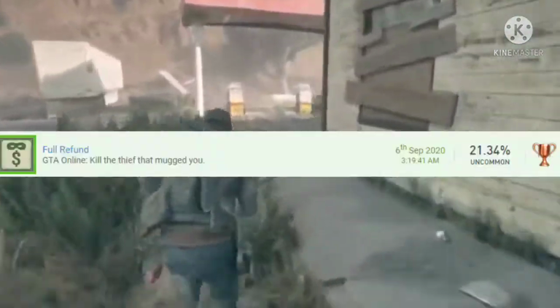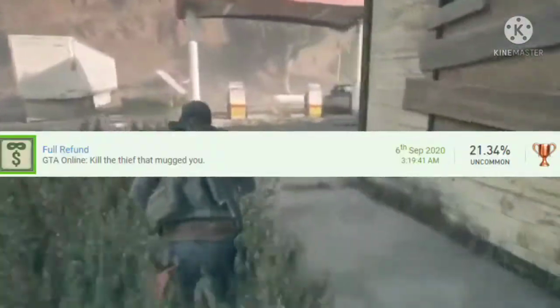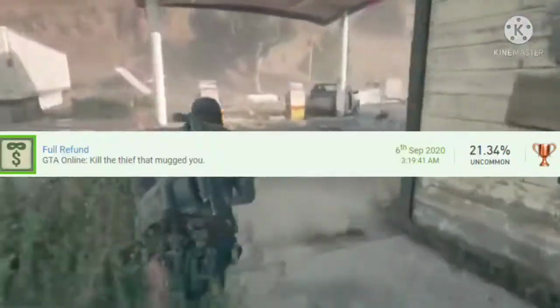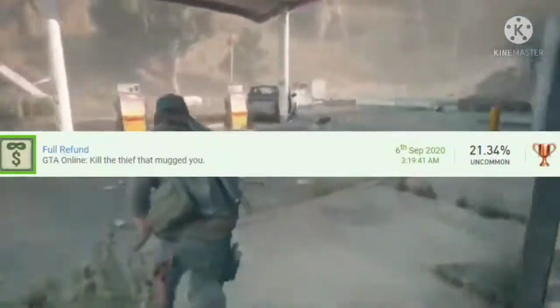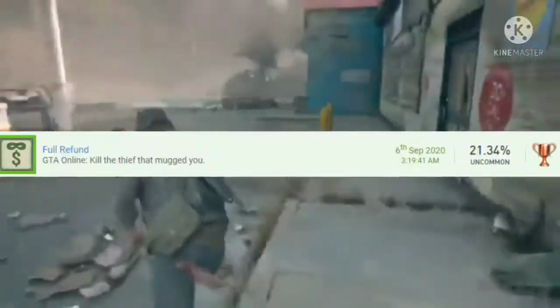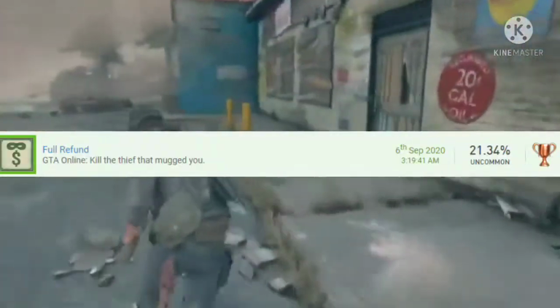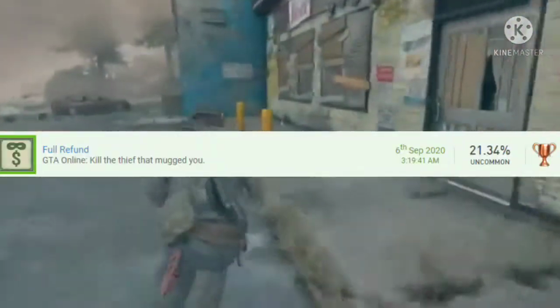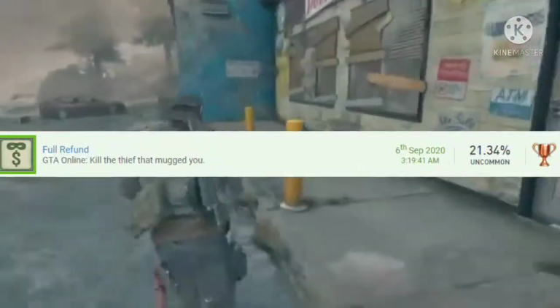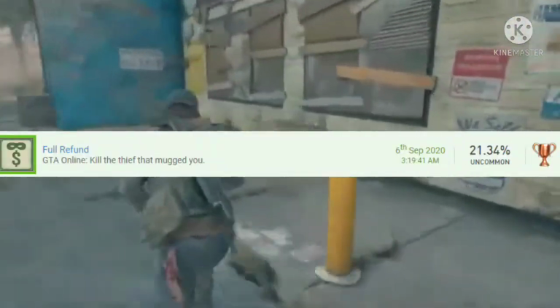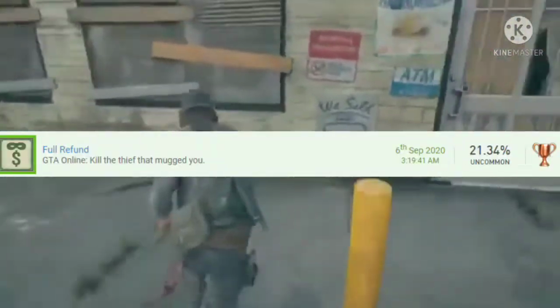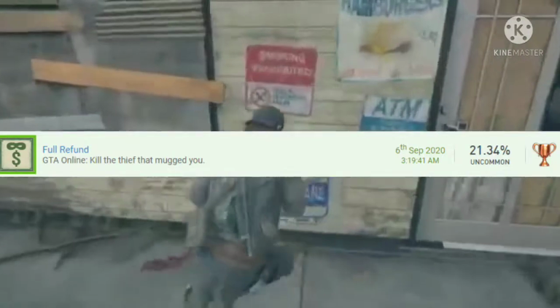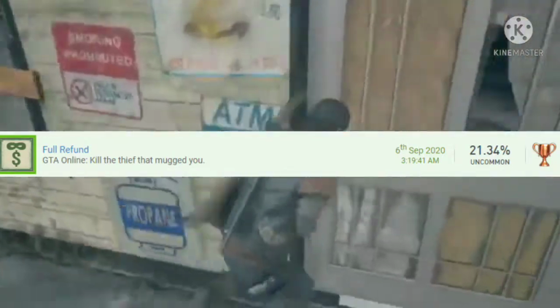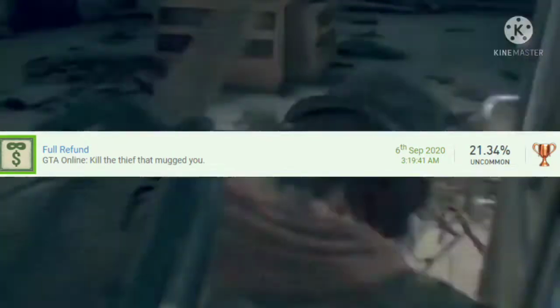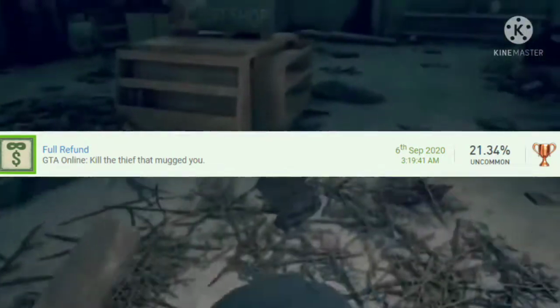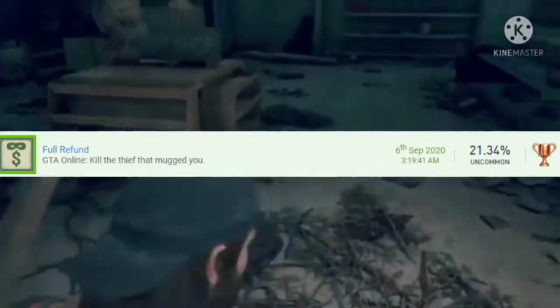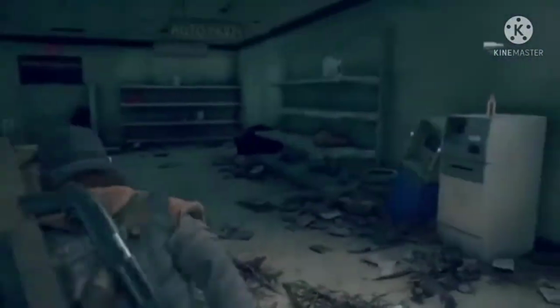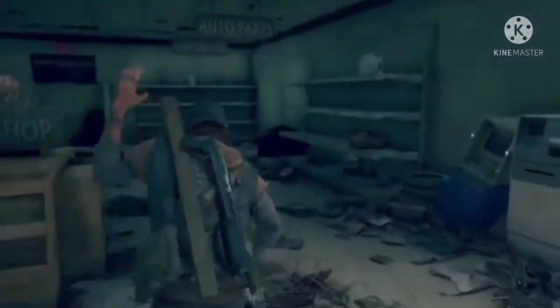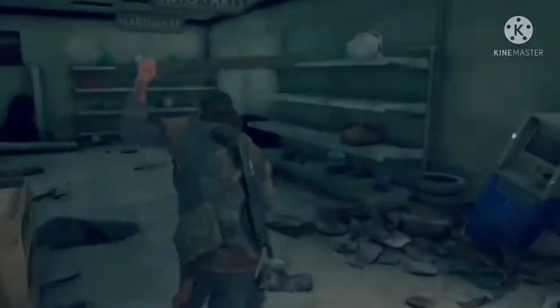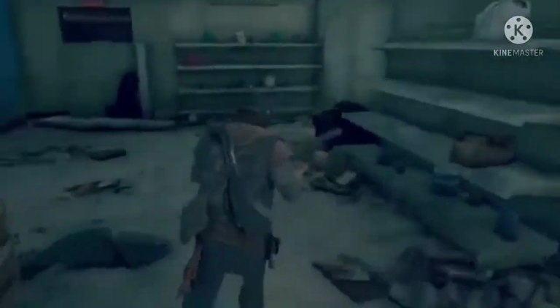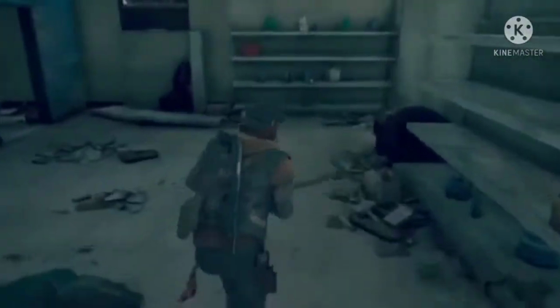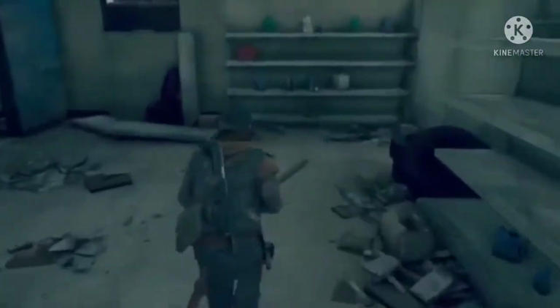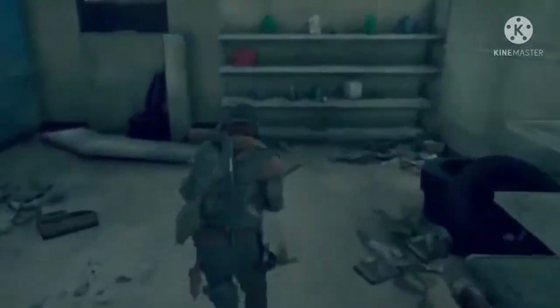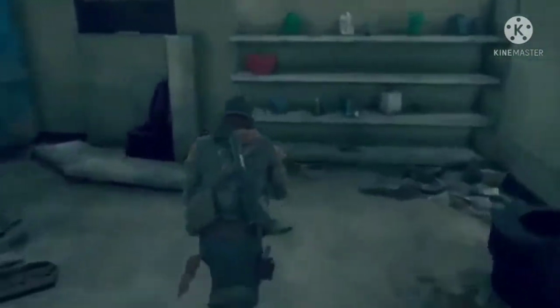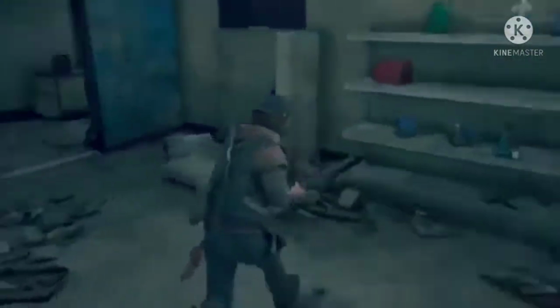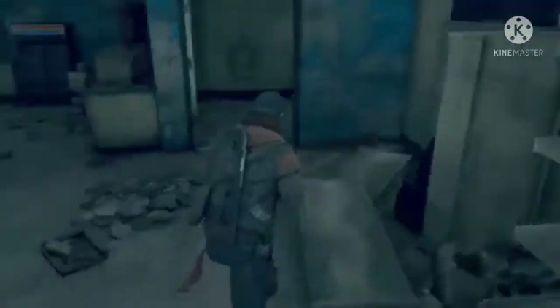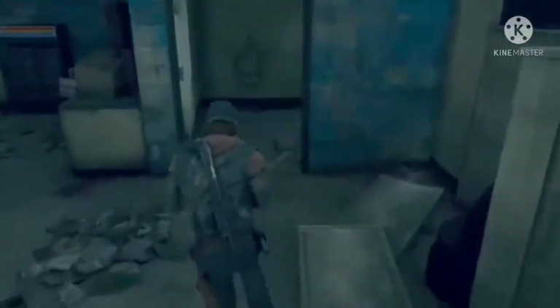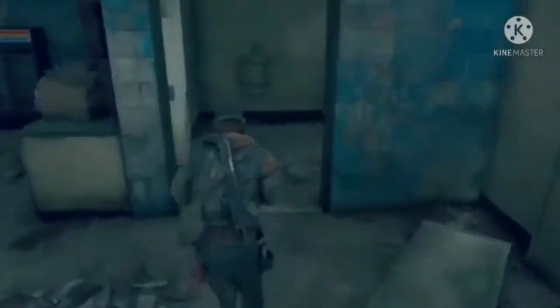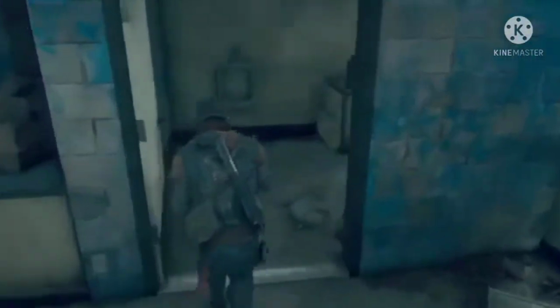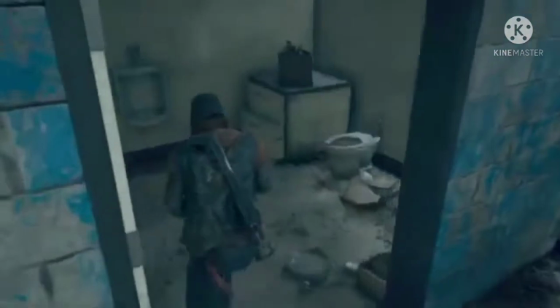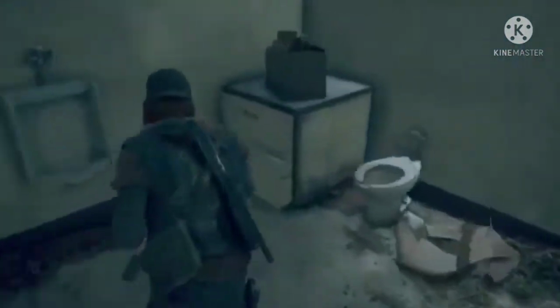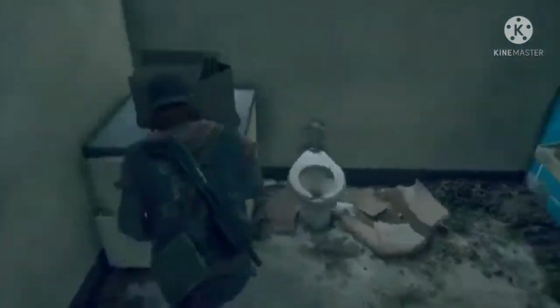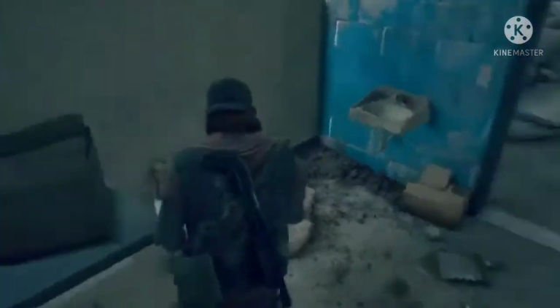Number 34 is Full Refund. After rank 50, have a friend call Lamar so he can call the hitman on you, then just kill the hitman and take back your money. This takes about five minutes.